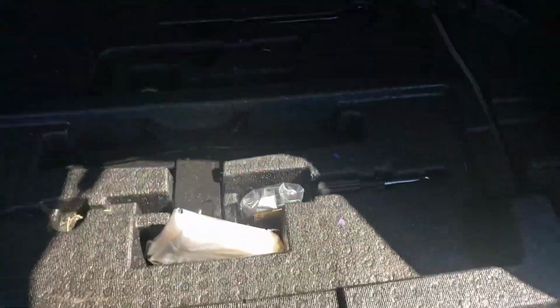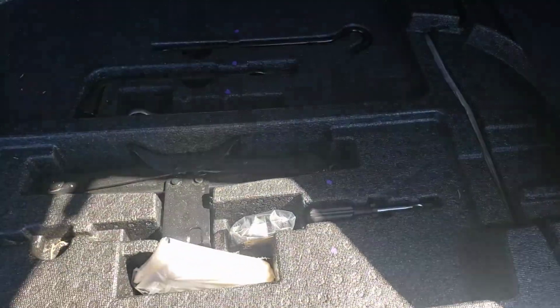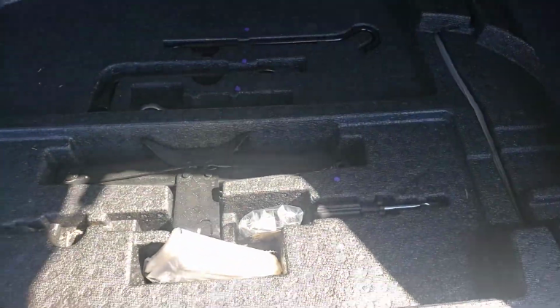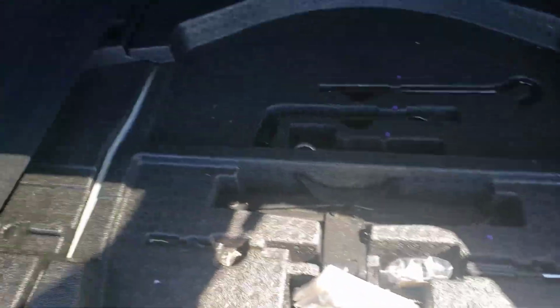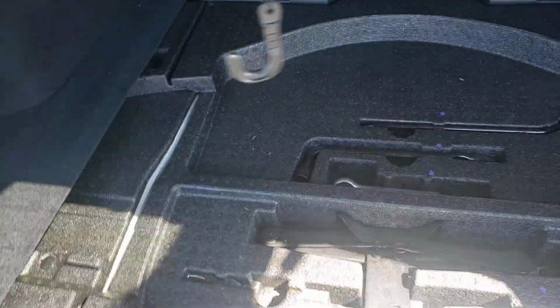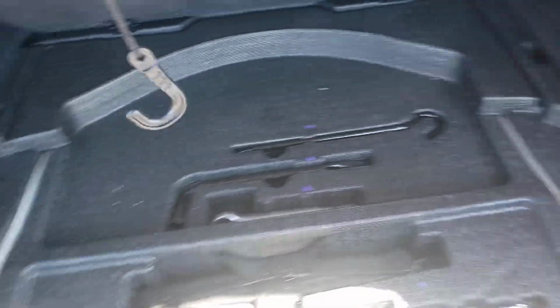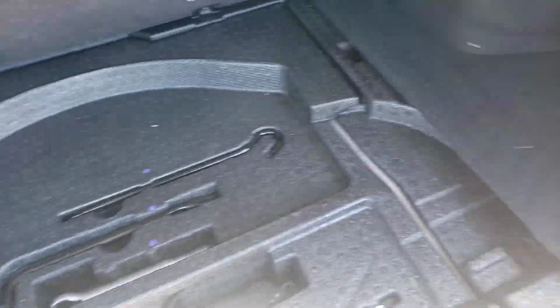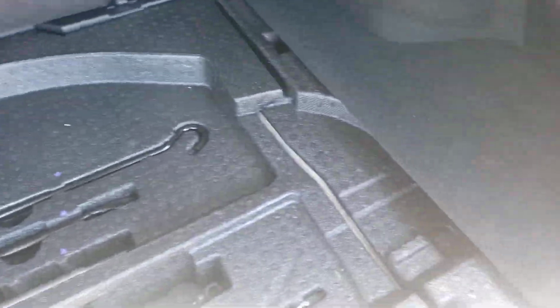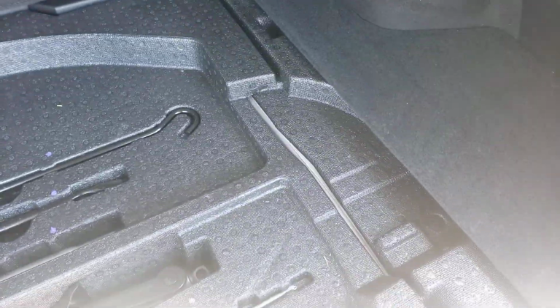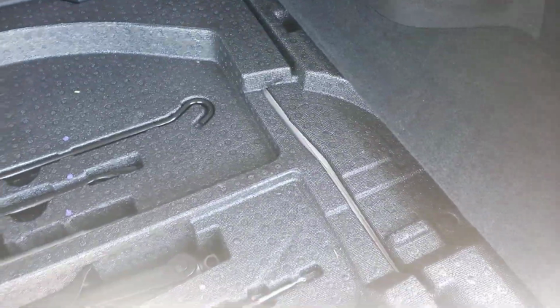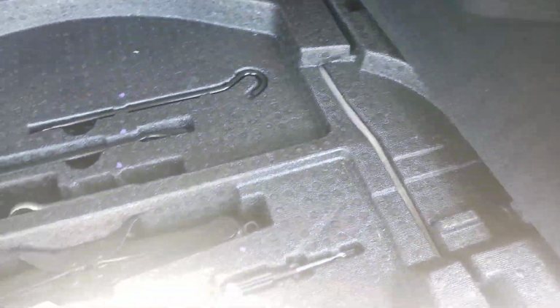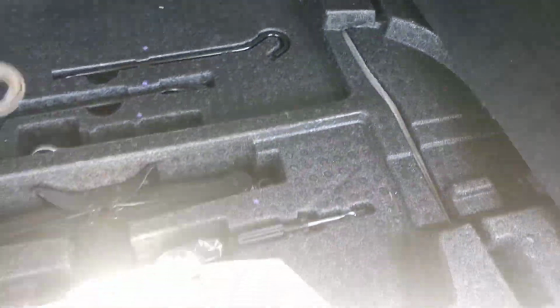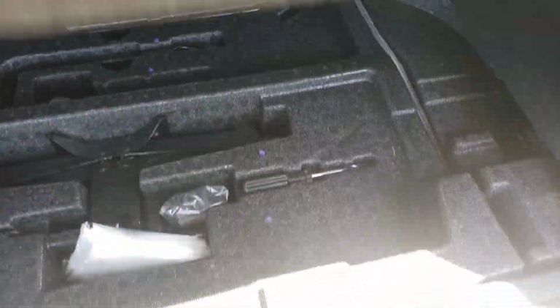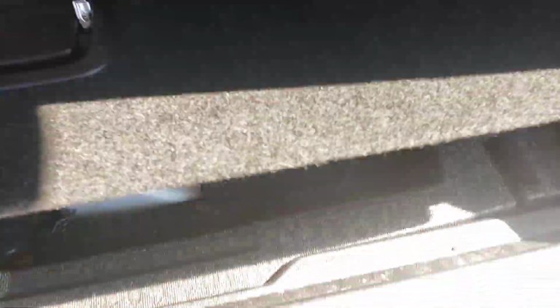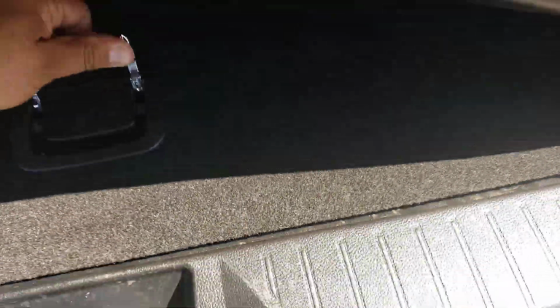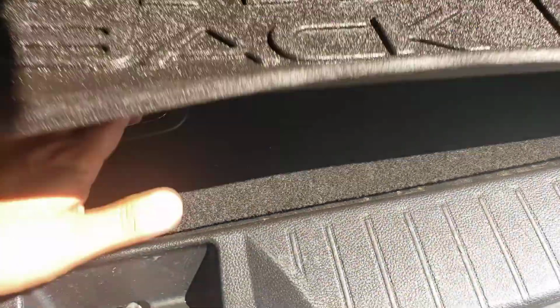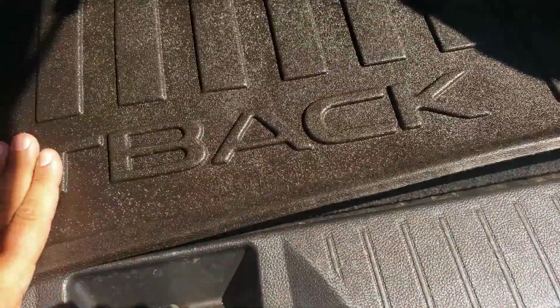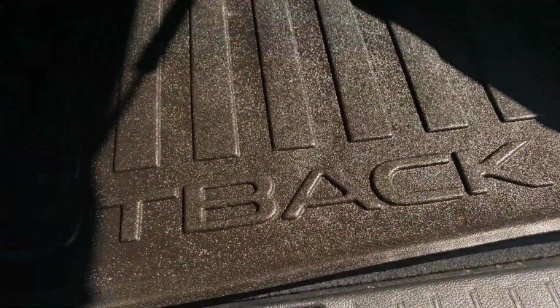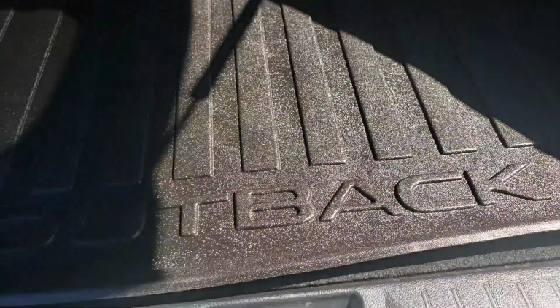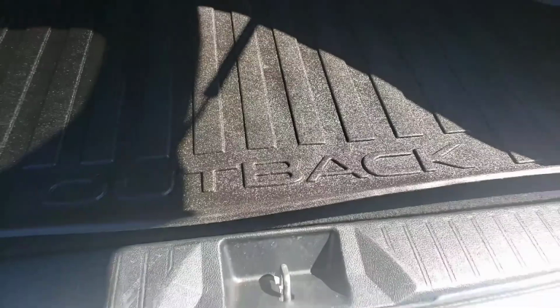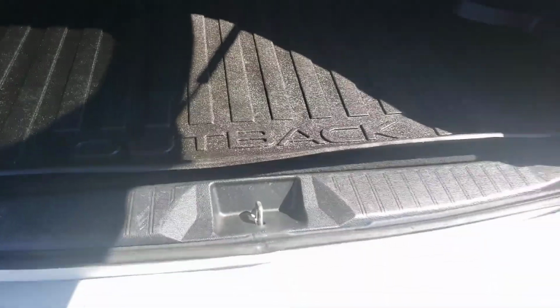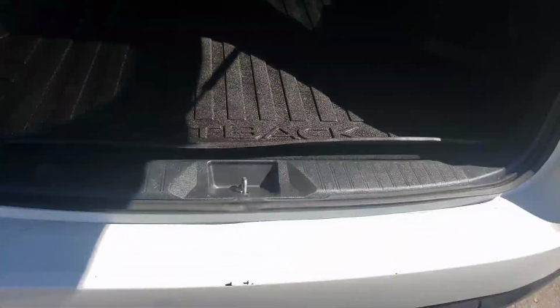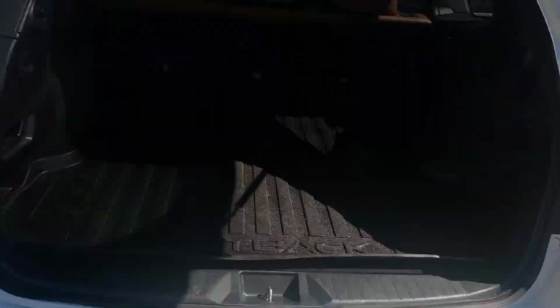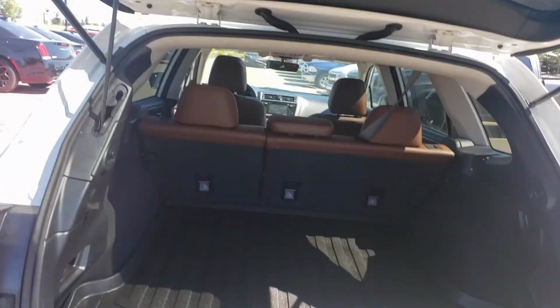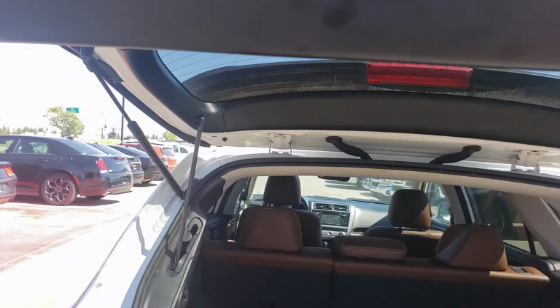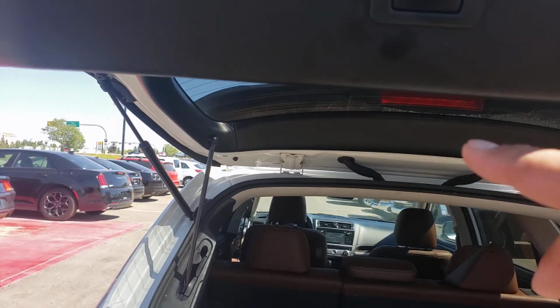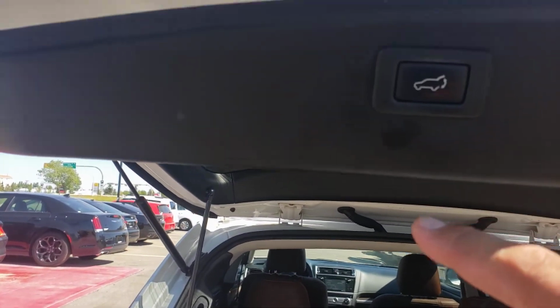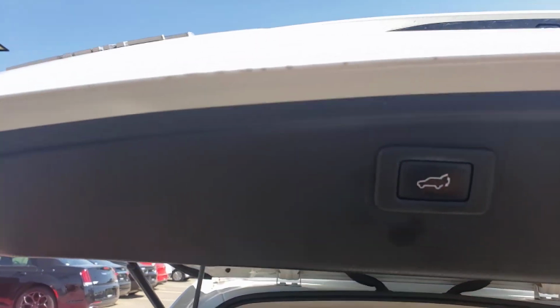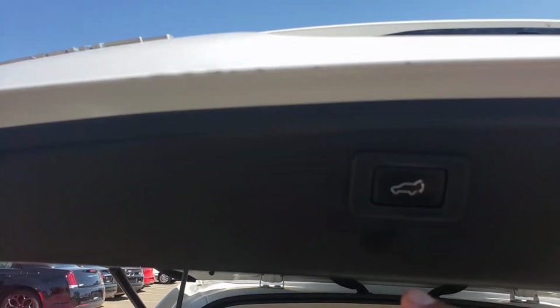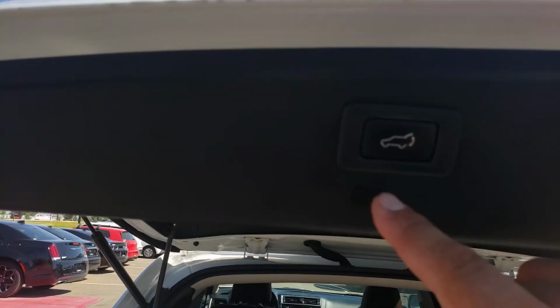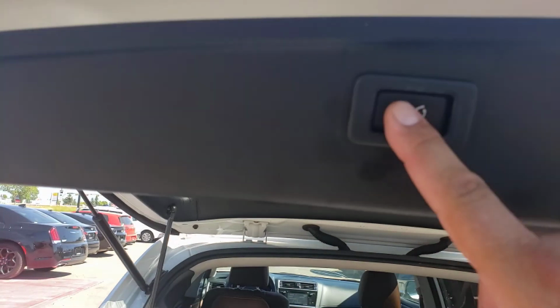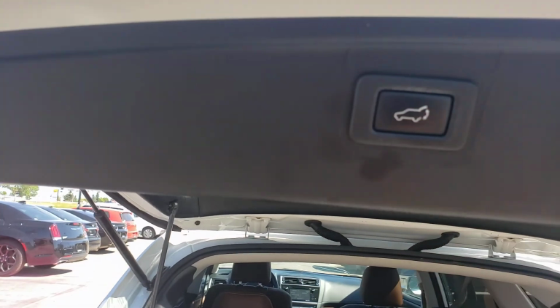Quick little lever — nice little allocation for all your tools, whether it's your jack, just in case you need it. One-touch power tailgate.